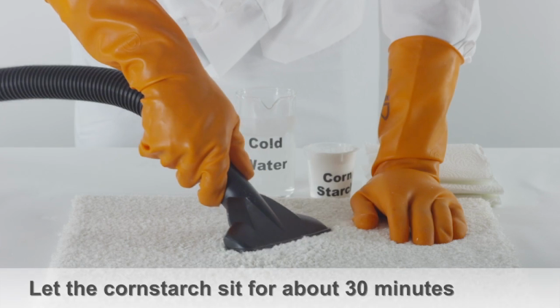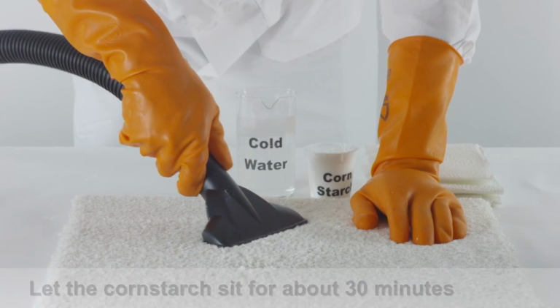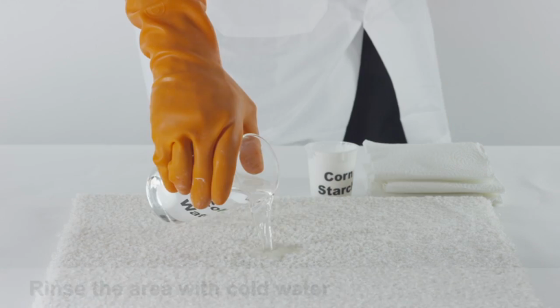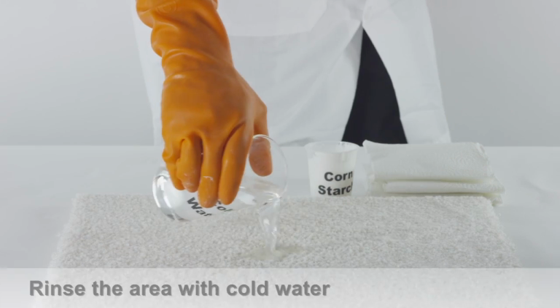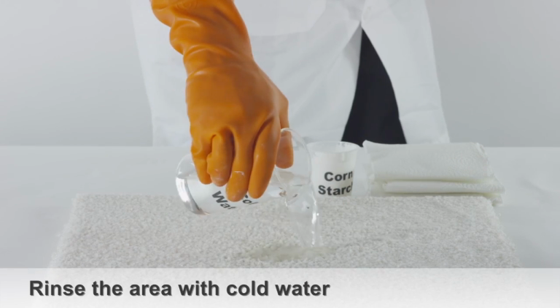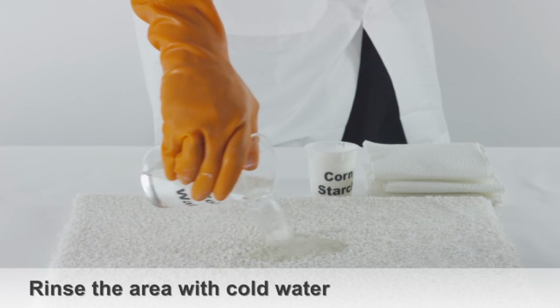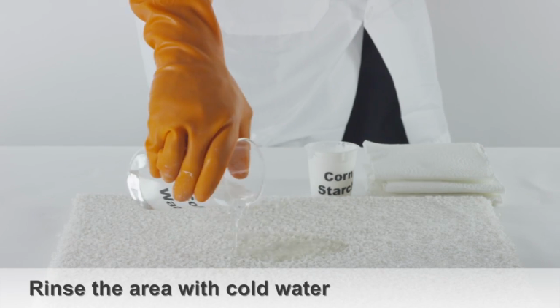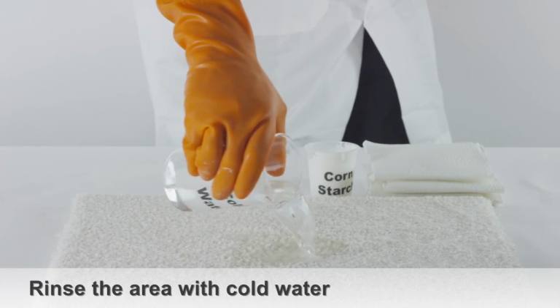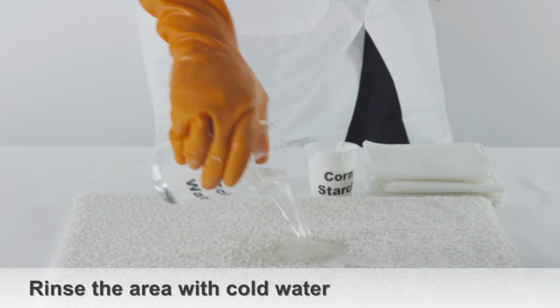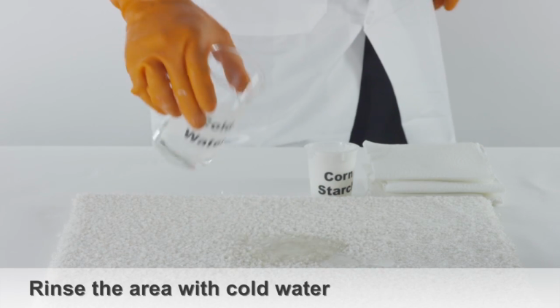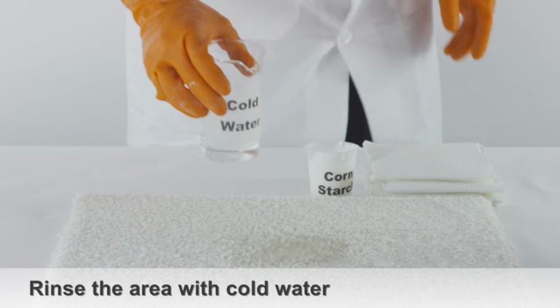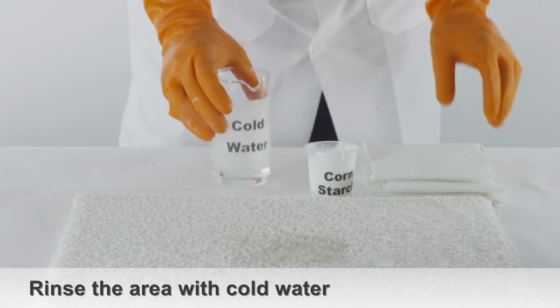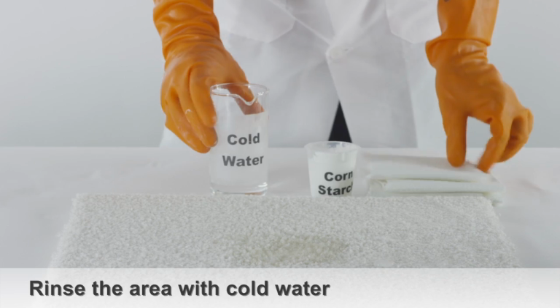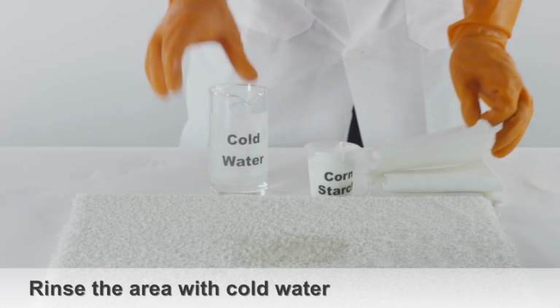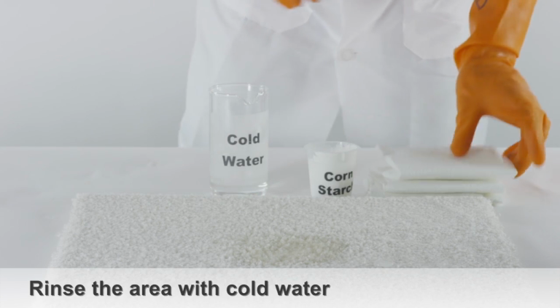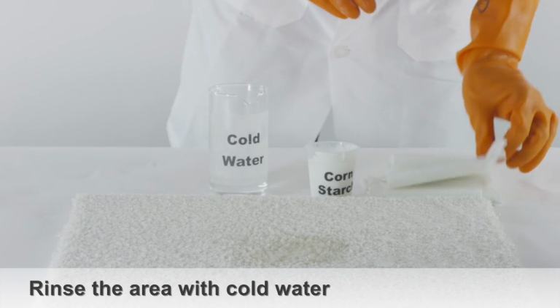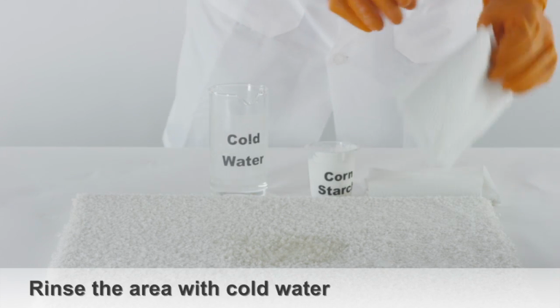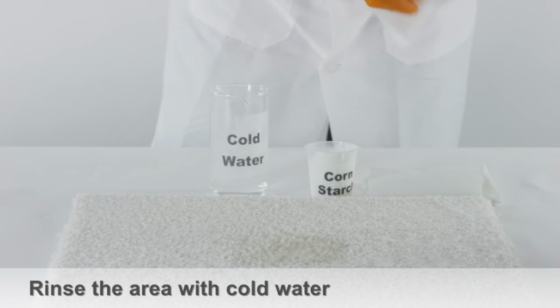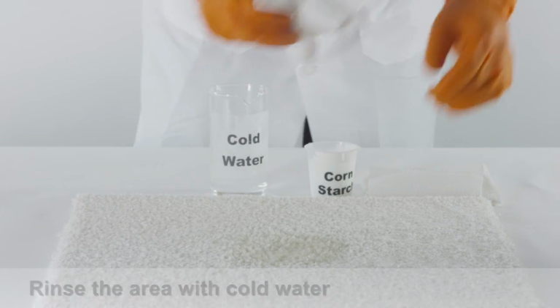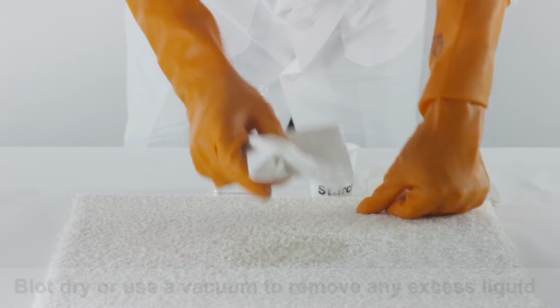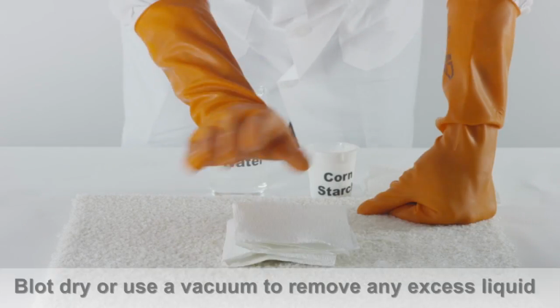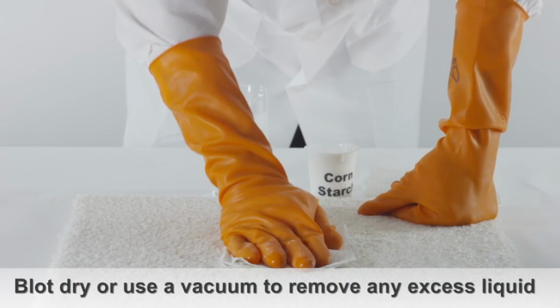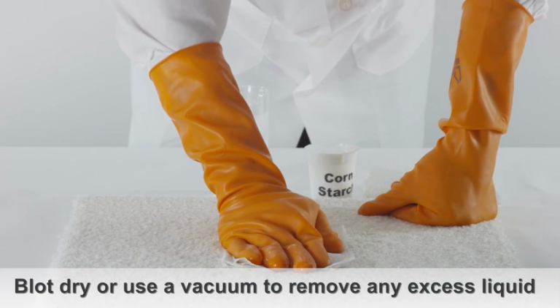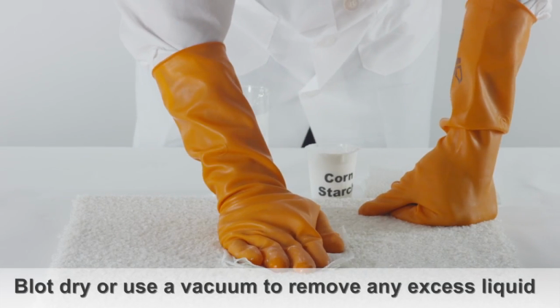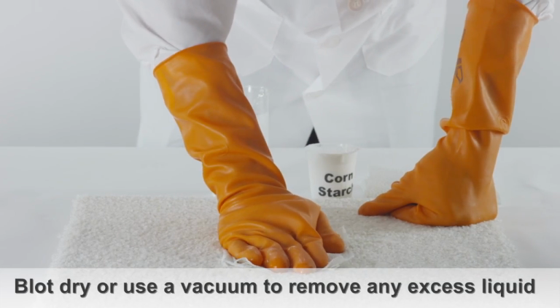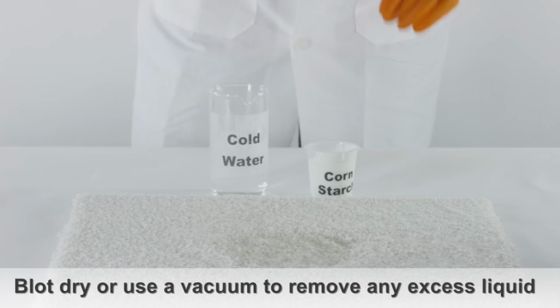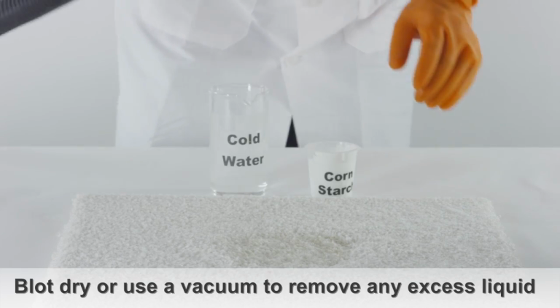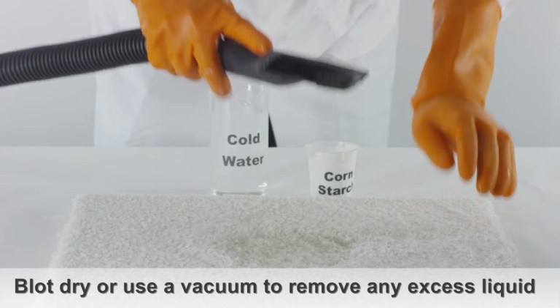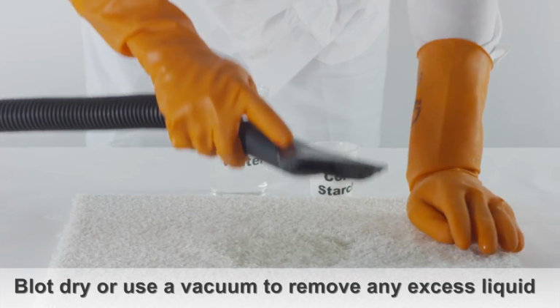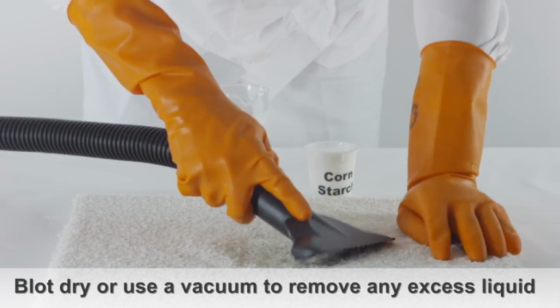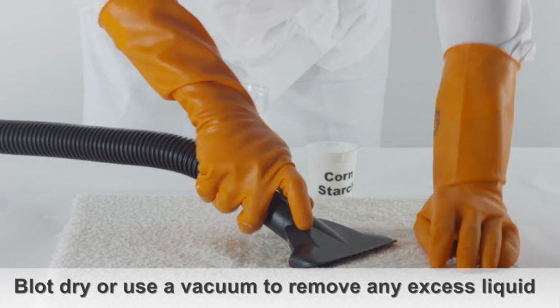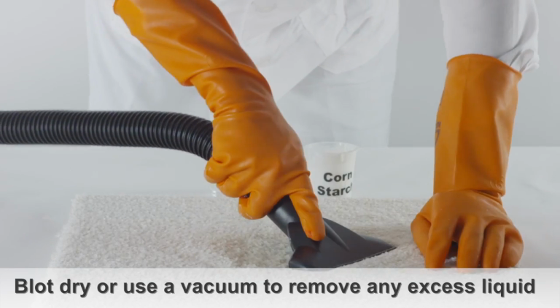Rinse the area with cold water. Blot dry the area or use a vacuum to remove any excess liquid.